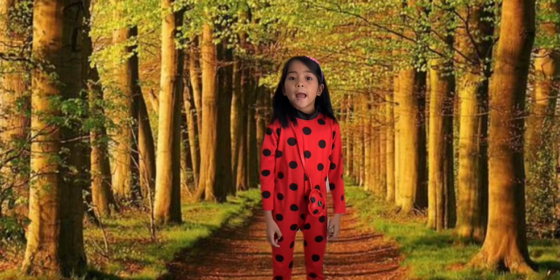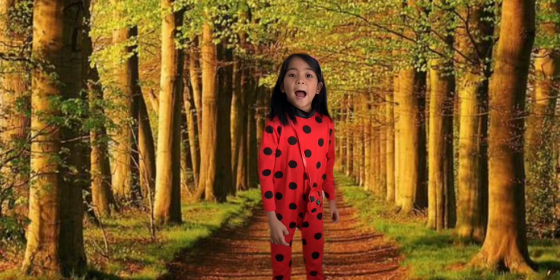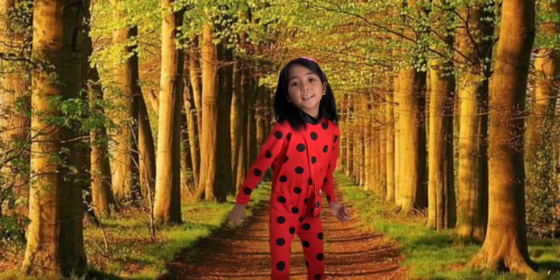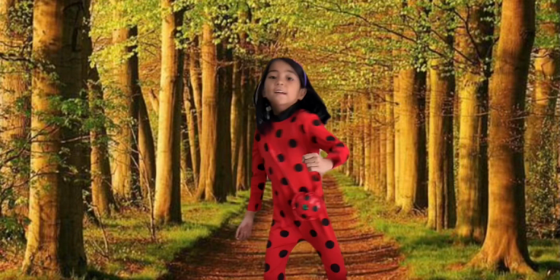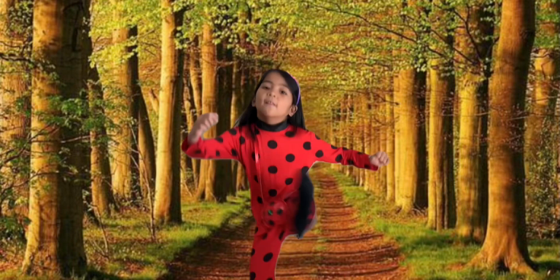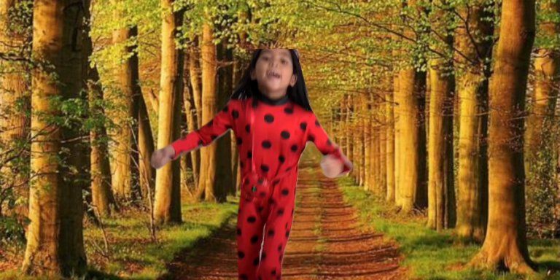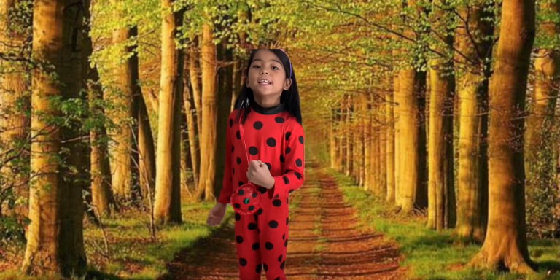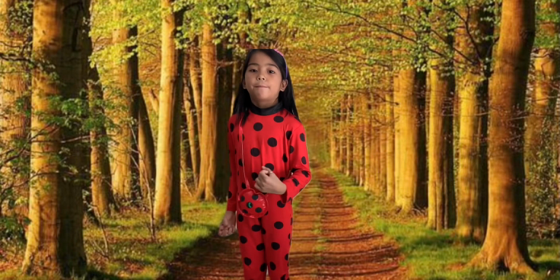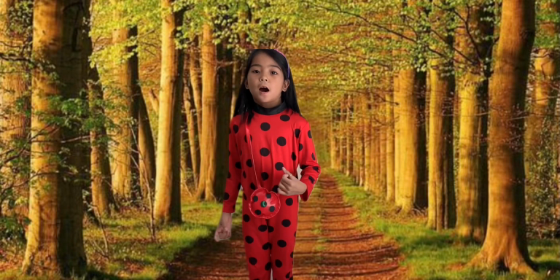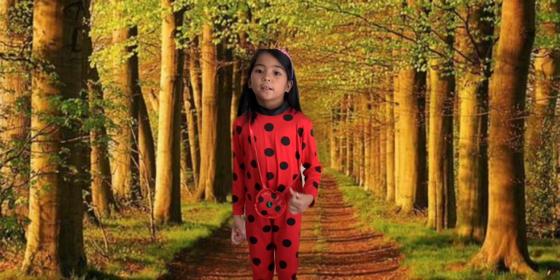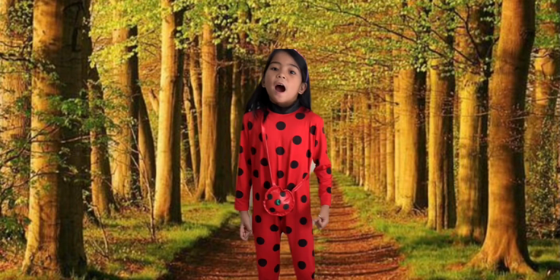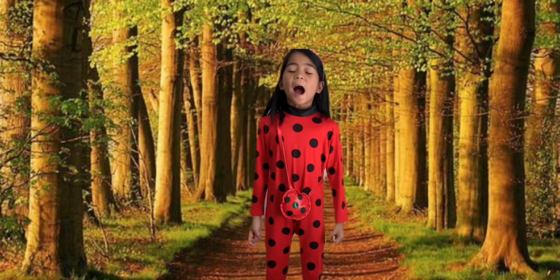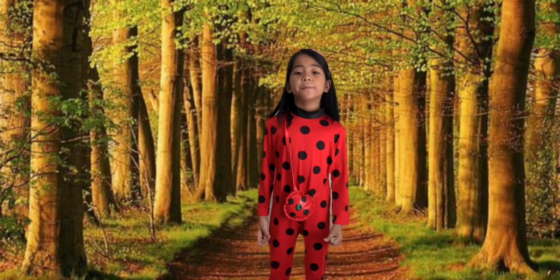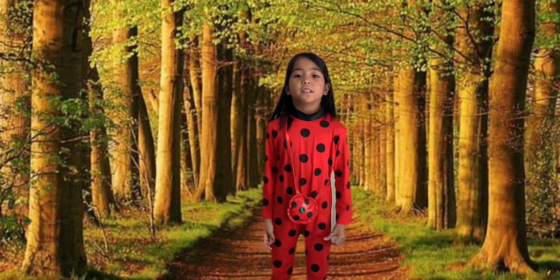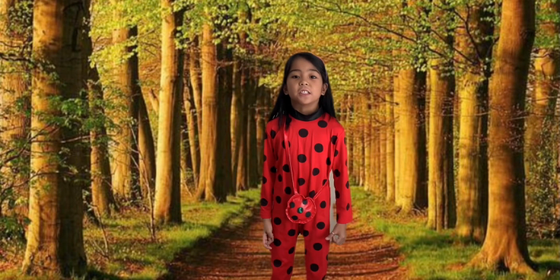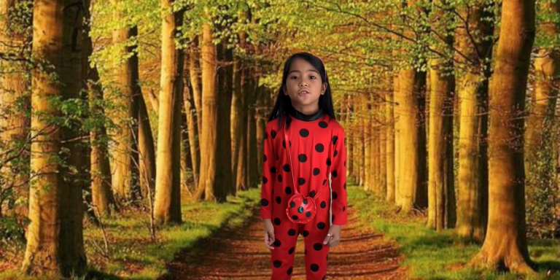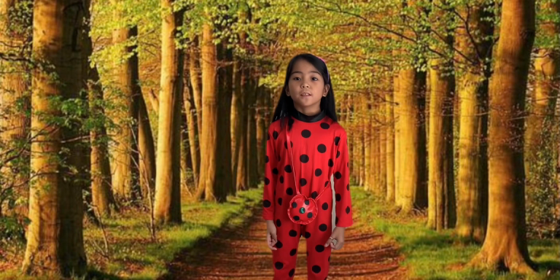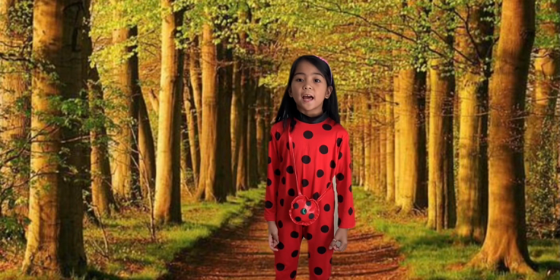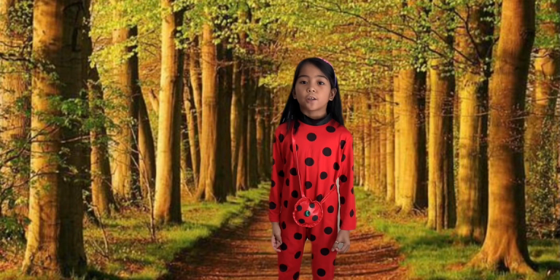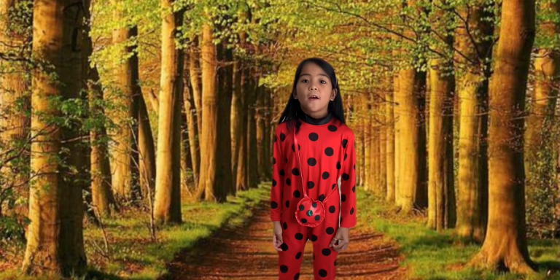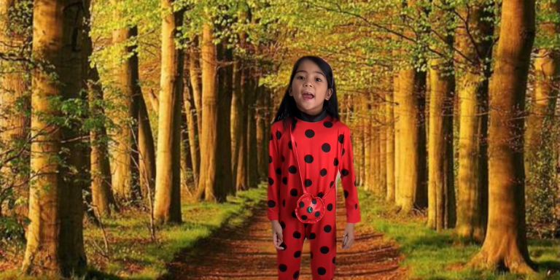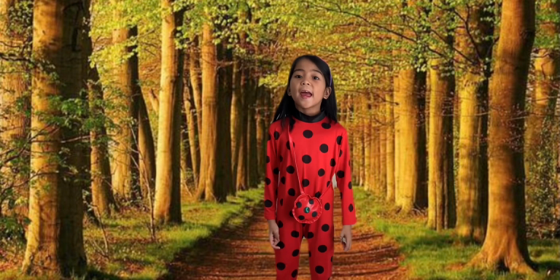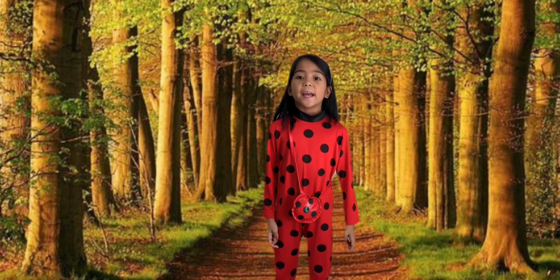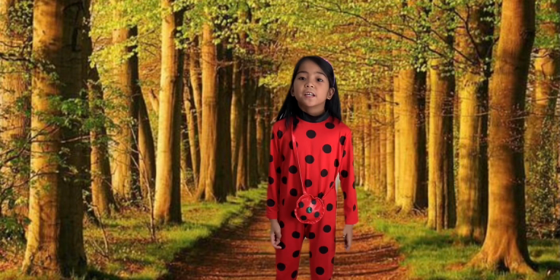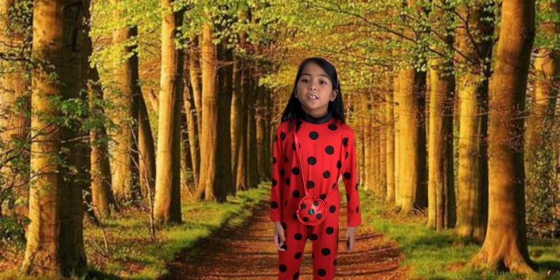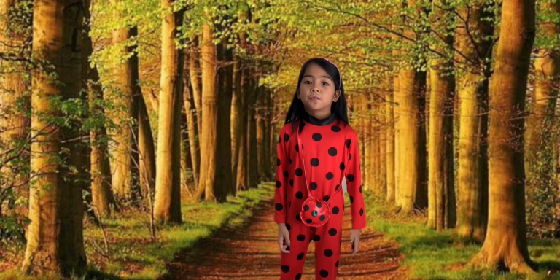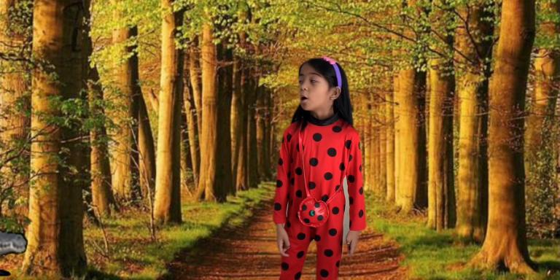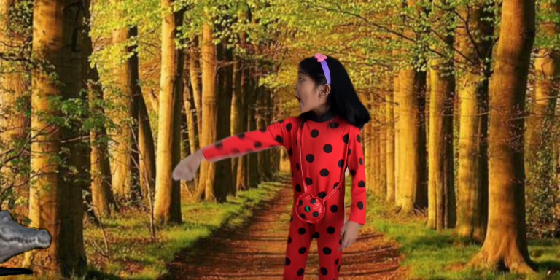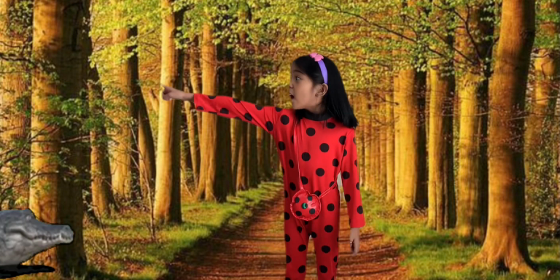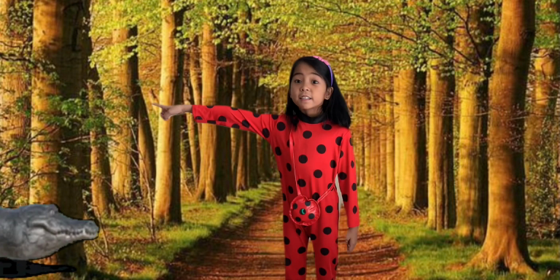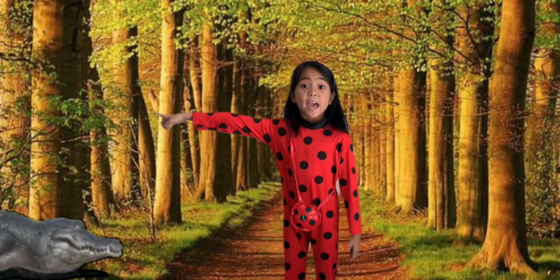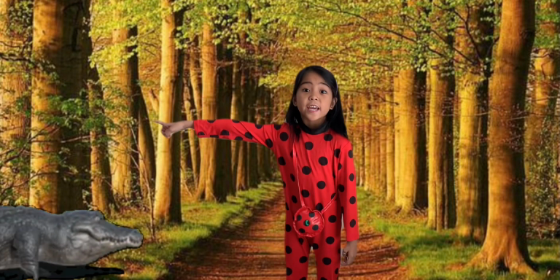As Ladybug, I'm going to teach you a letter. A is for Alligator.